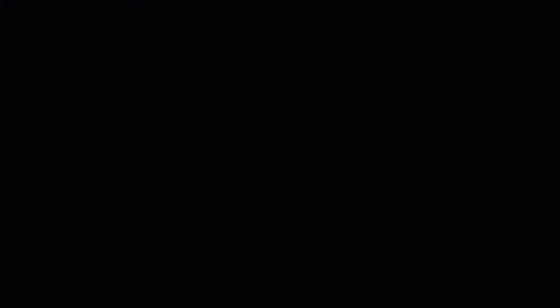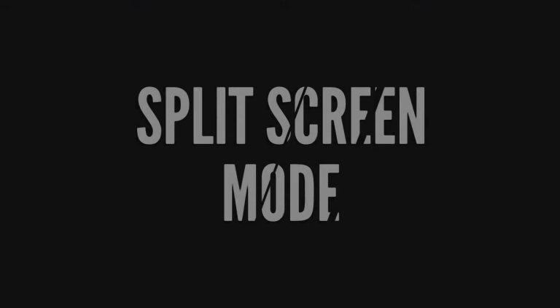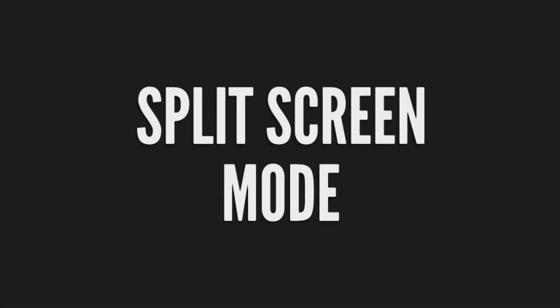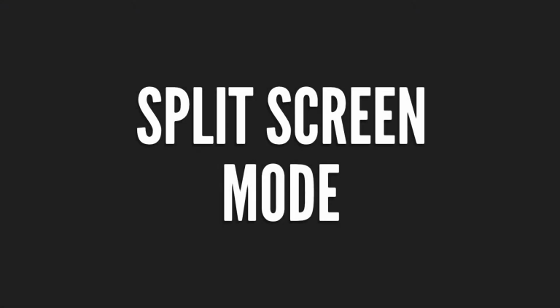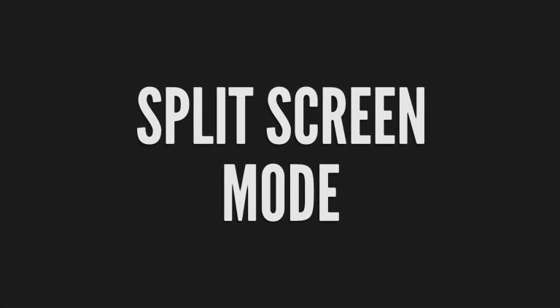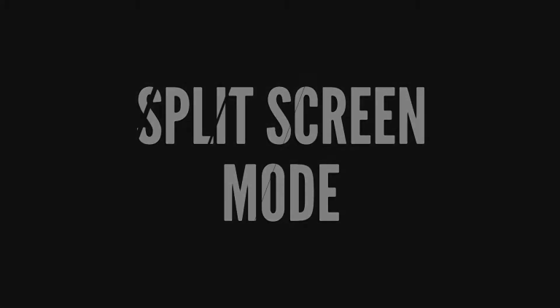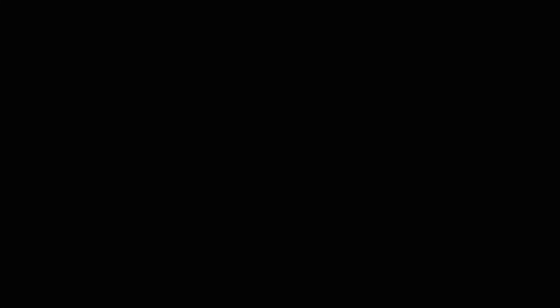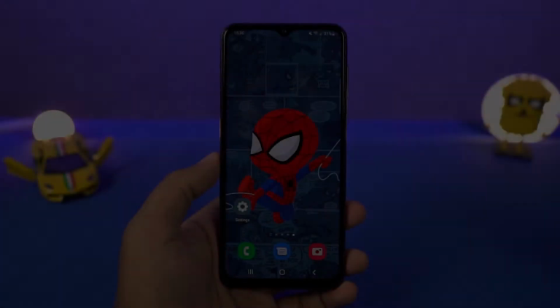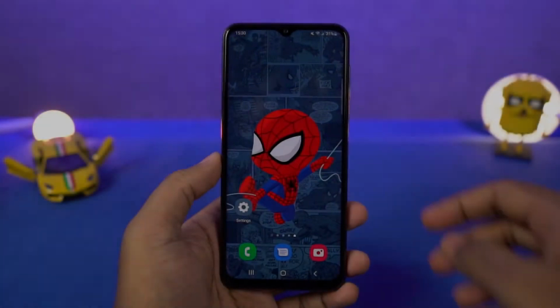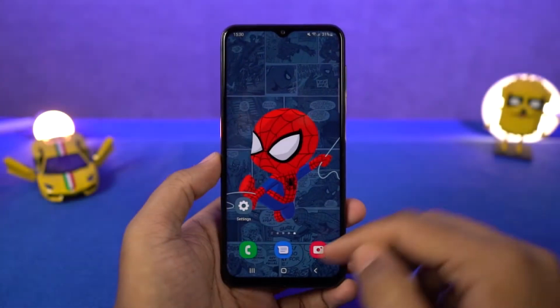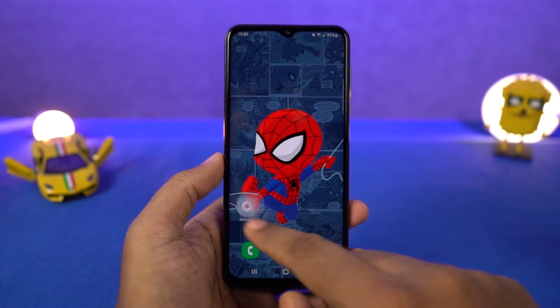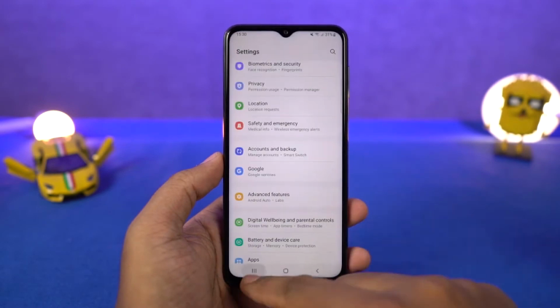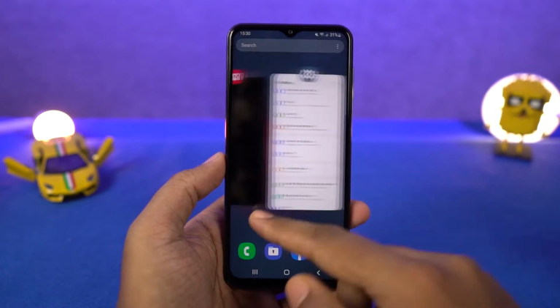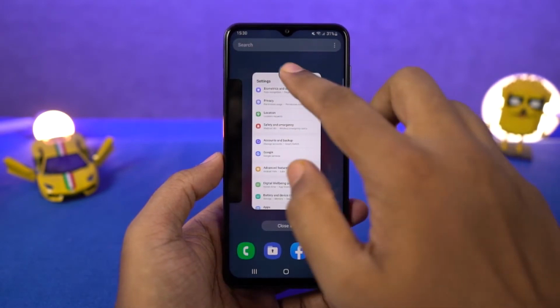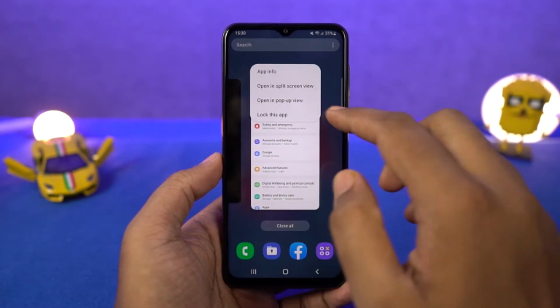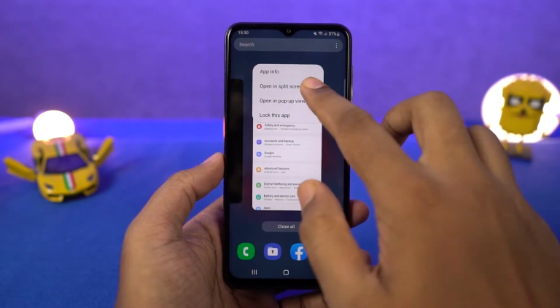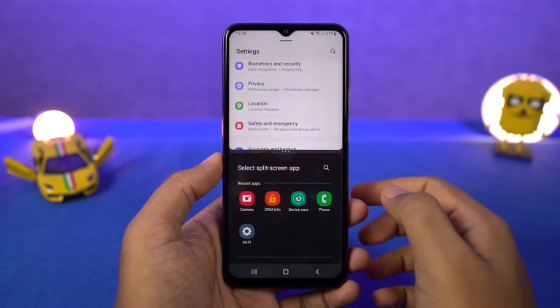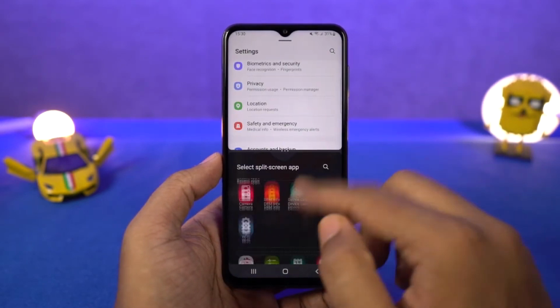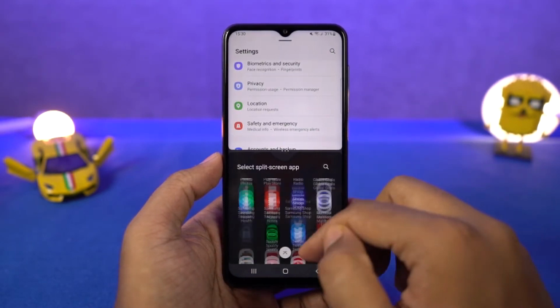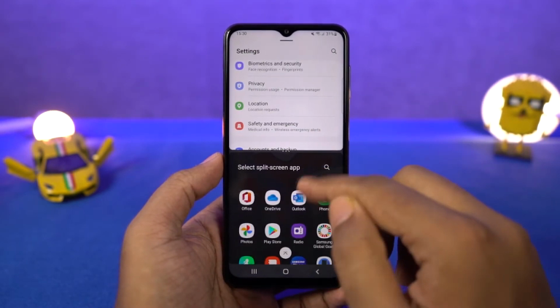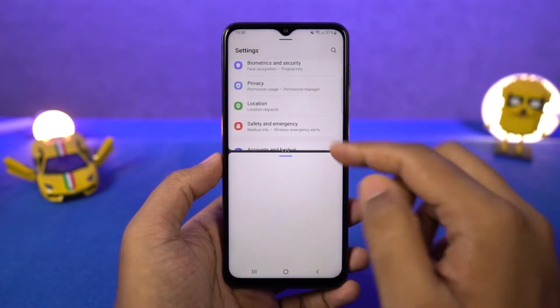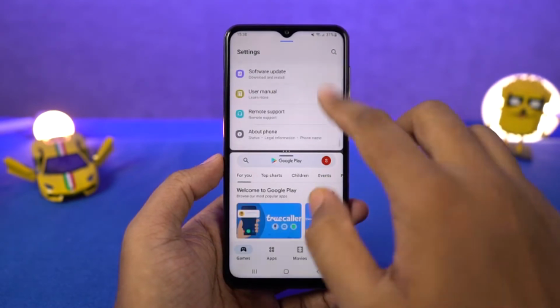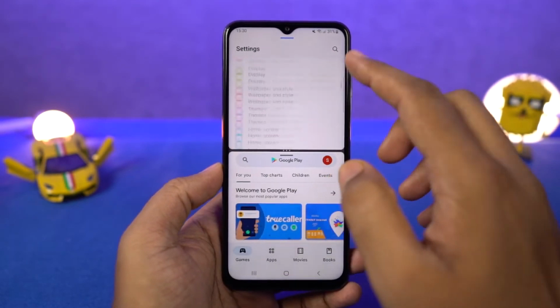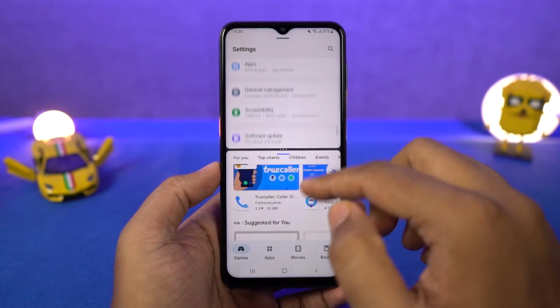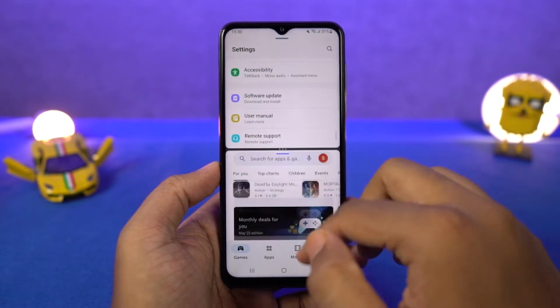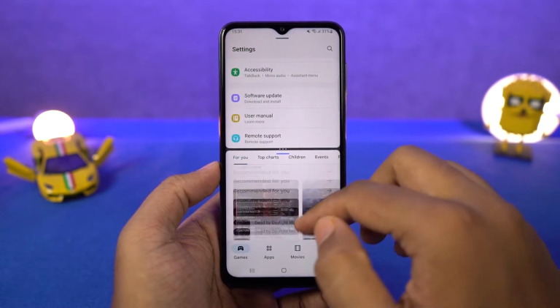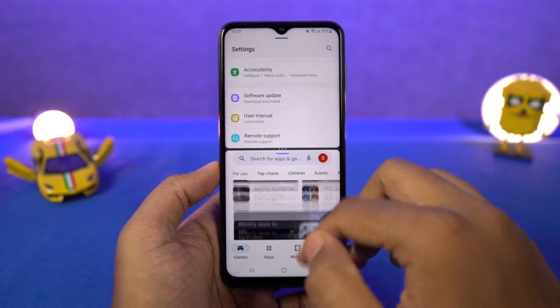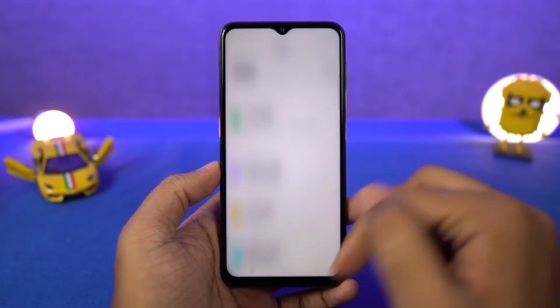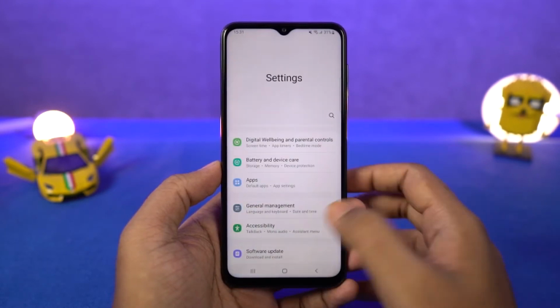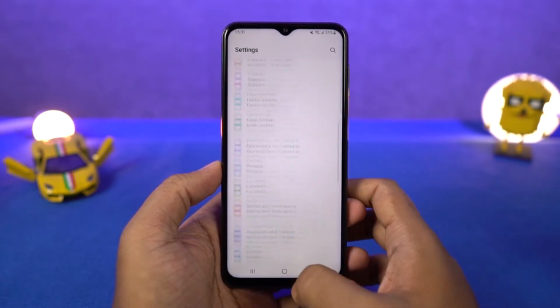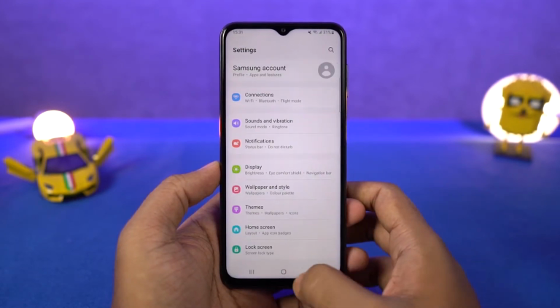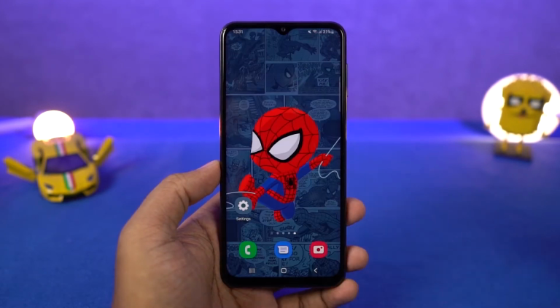Next we have split screen mode. Go to the recent apps page, tap on the app icon and then select split screen. This will open the current app in split screen, and from the bottom you can select another app.